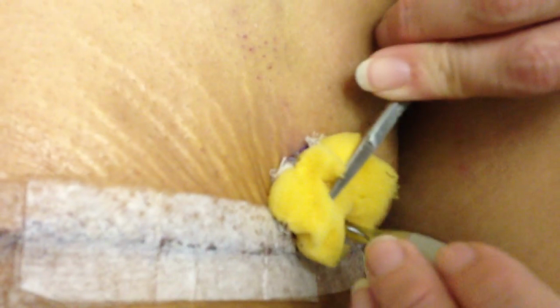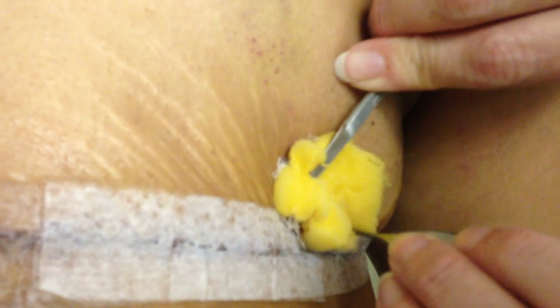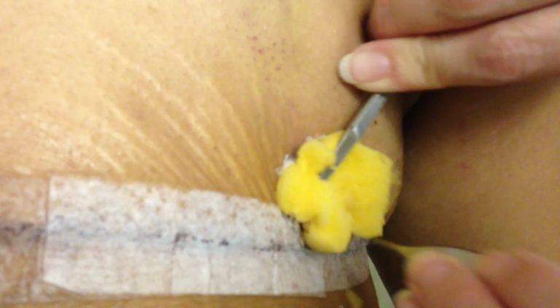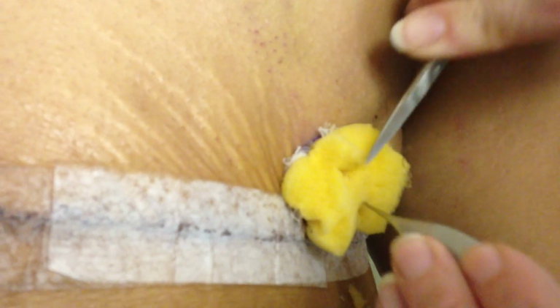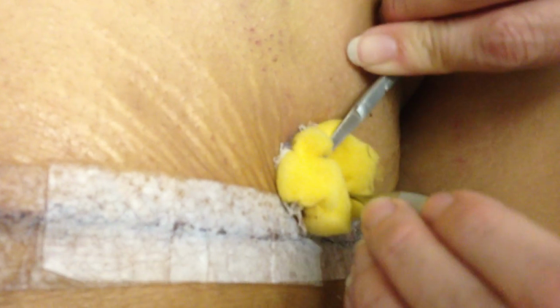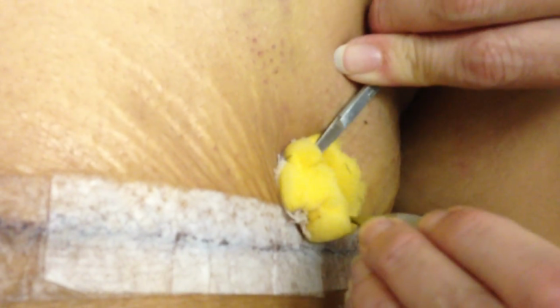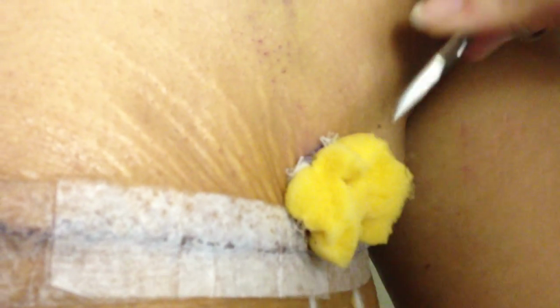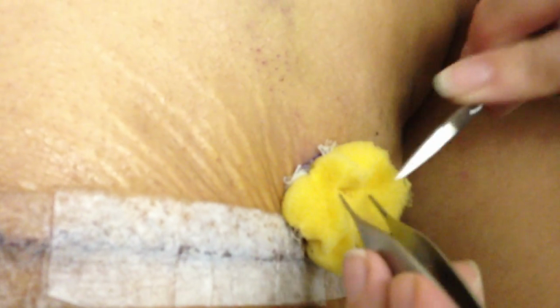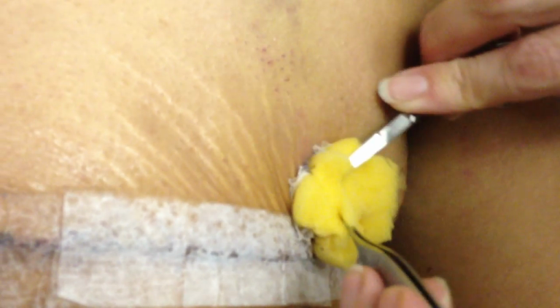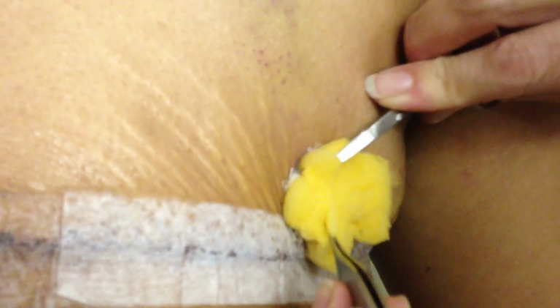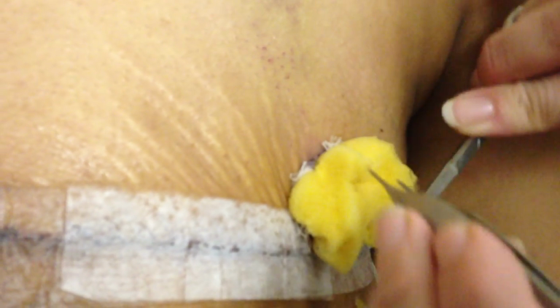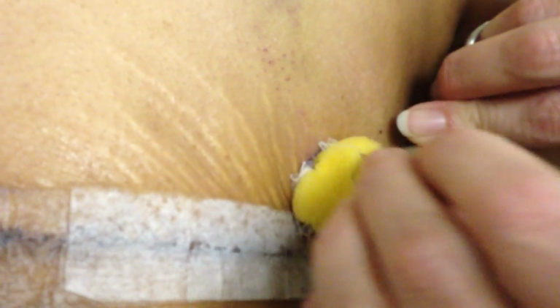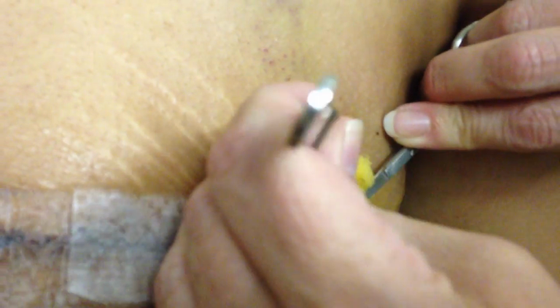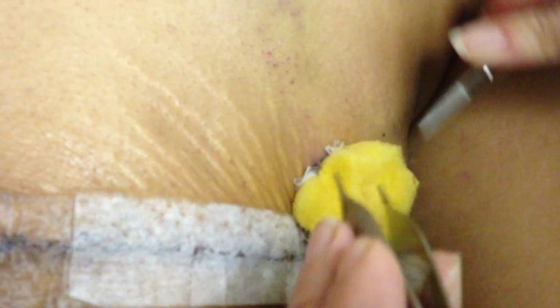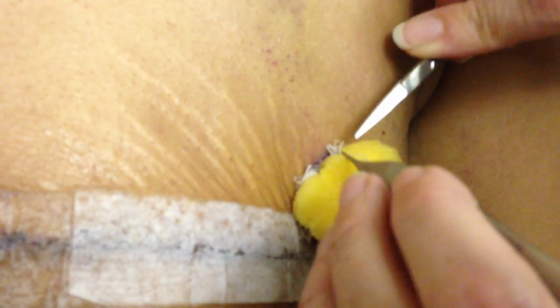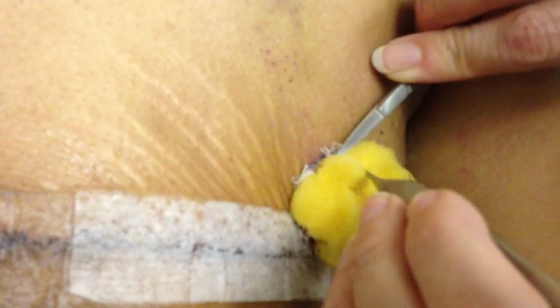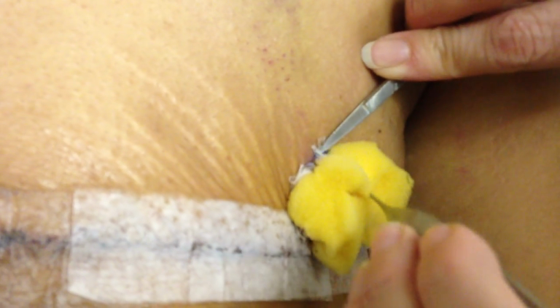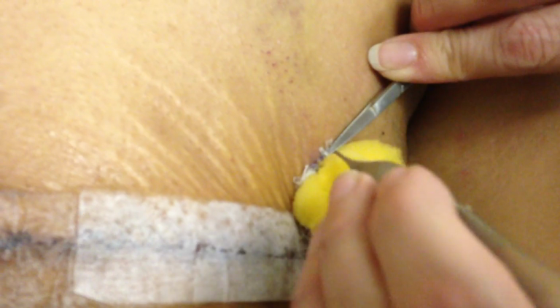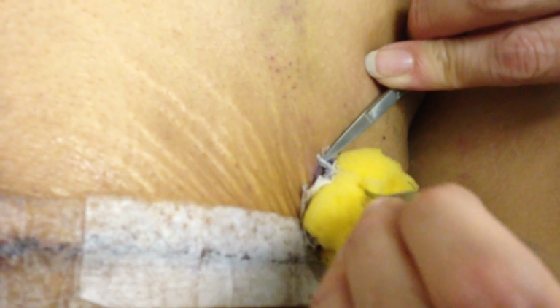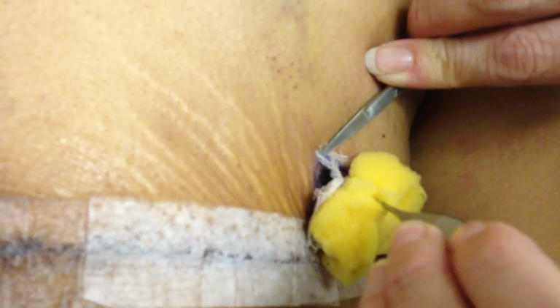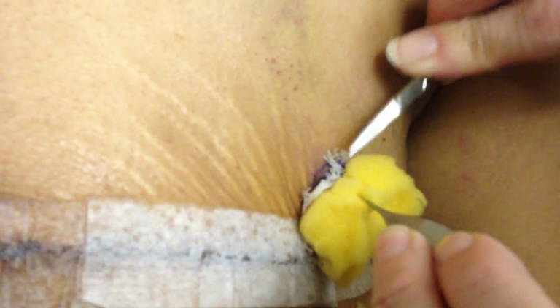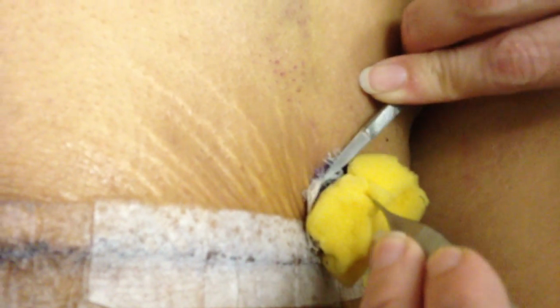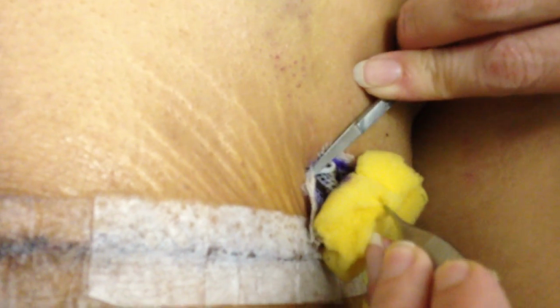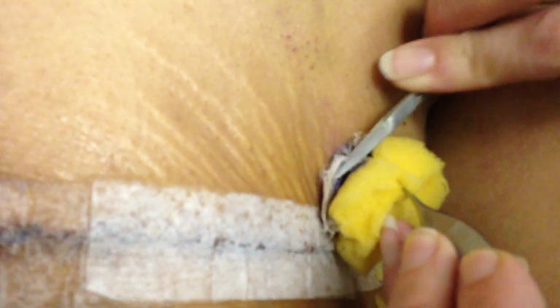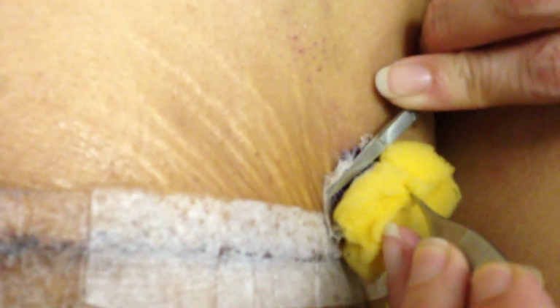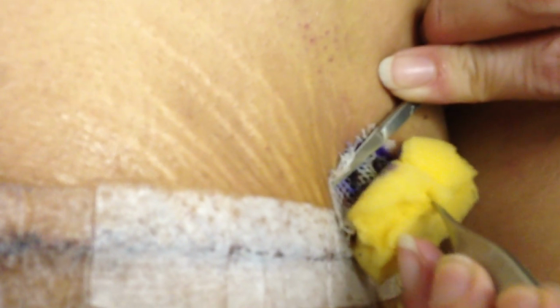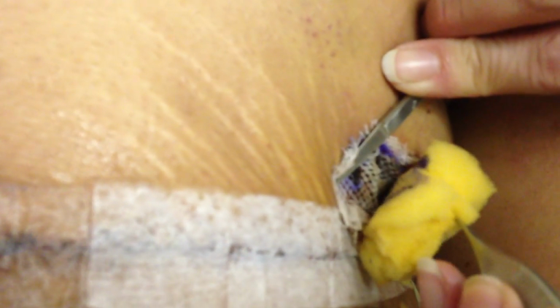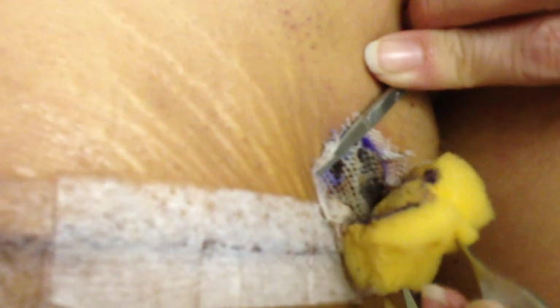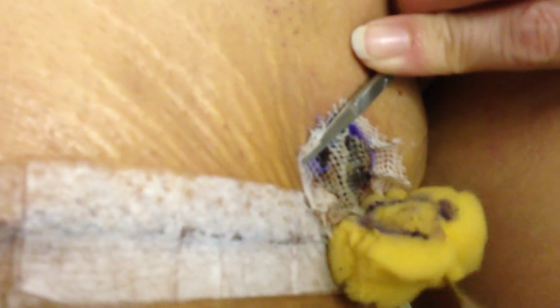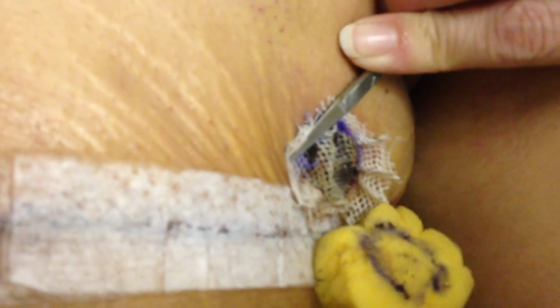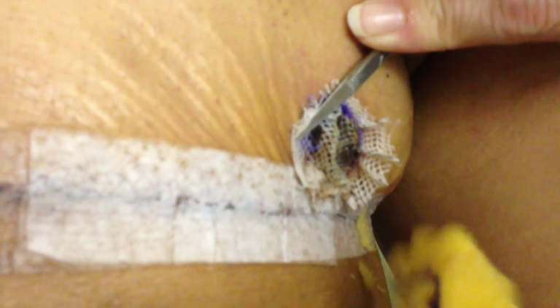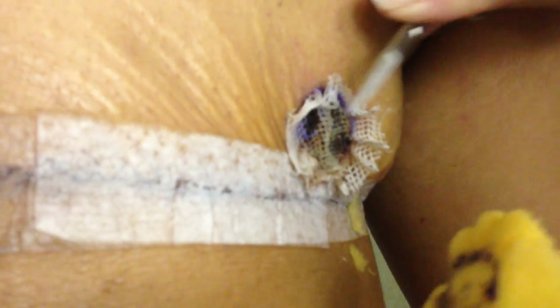Because once I release all those stitches, as you can see the sponge opens right up and there's nothing really holding it on there. So then I hold down that little piece of gel net right at the base and I peel the sponge right off.